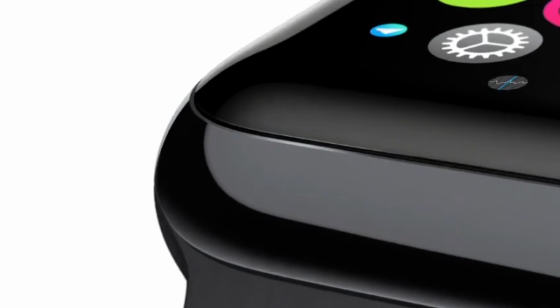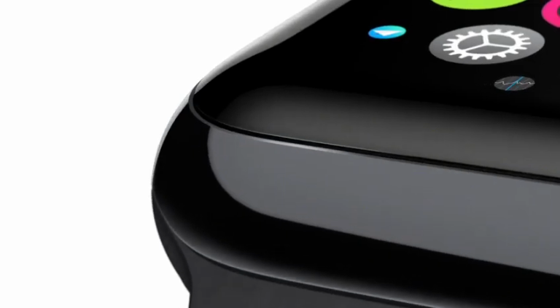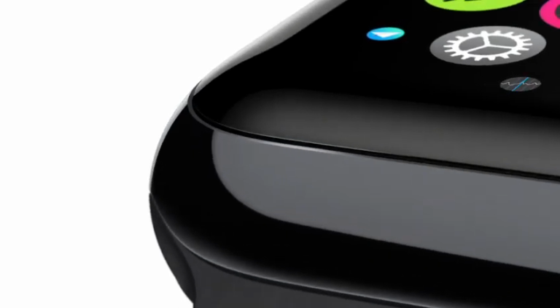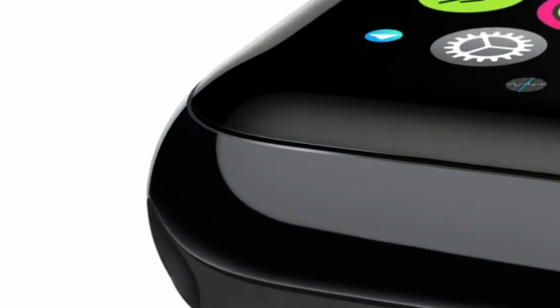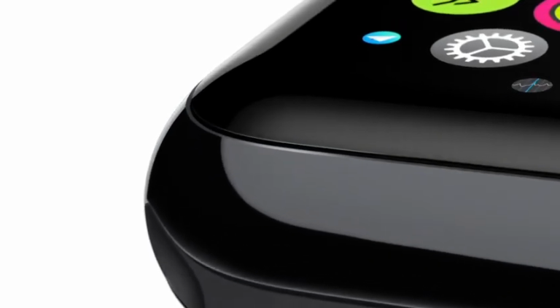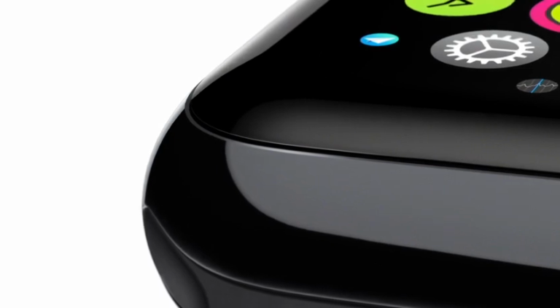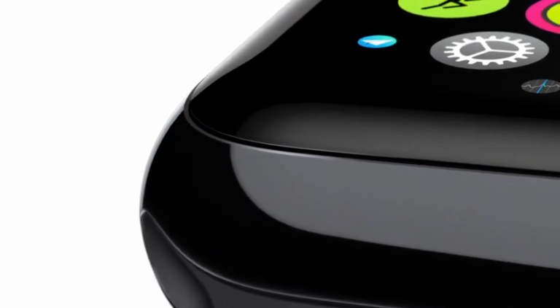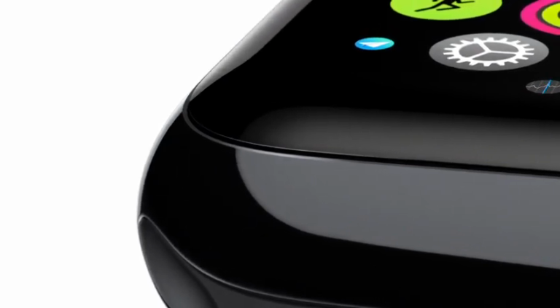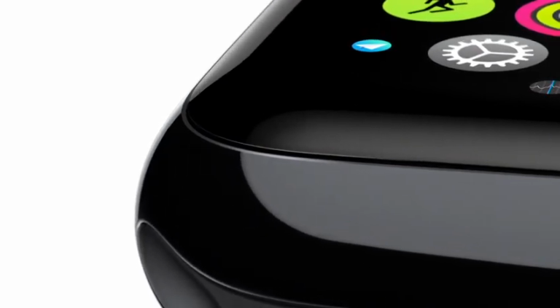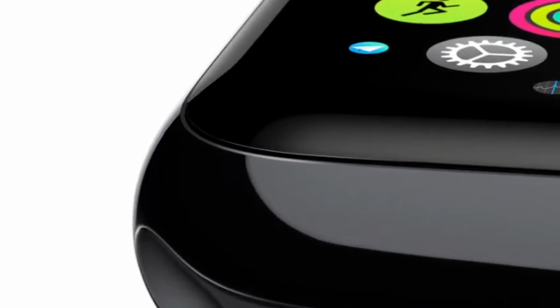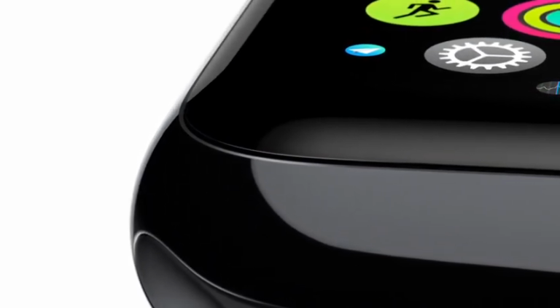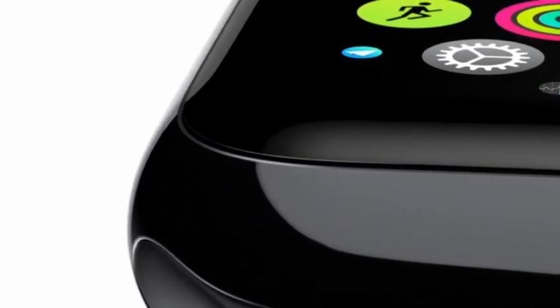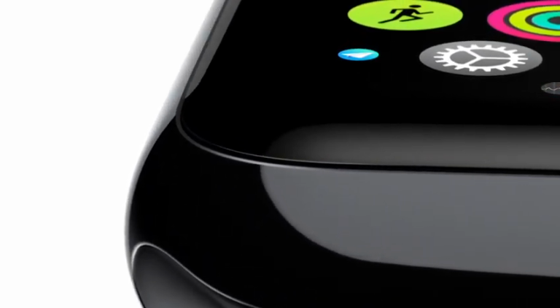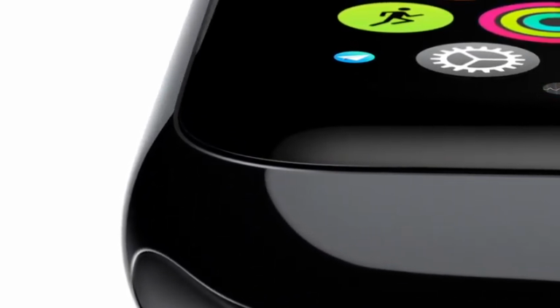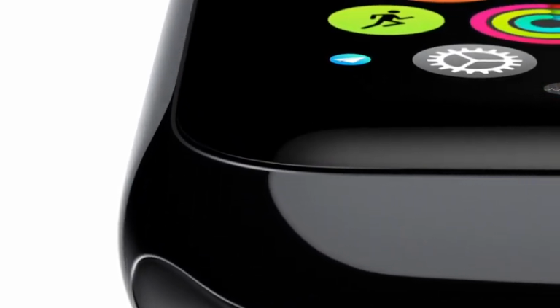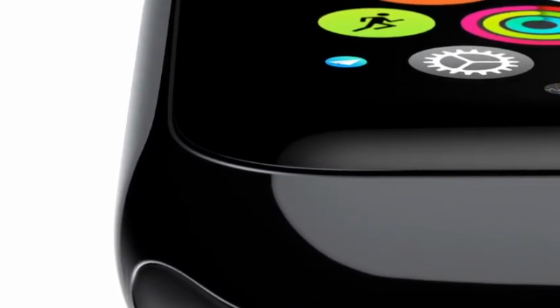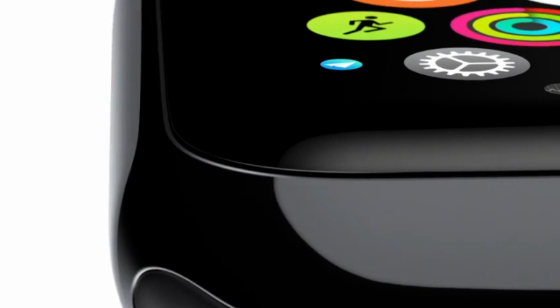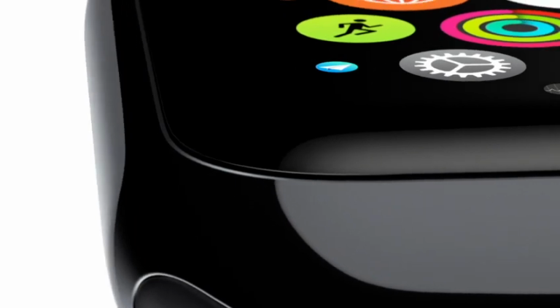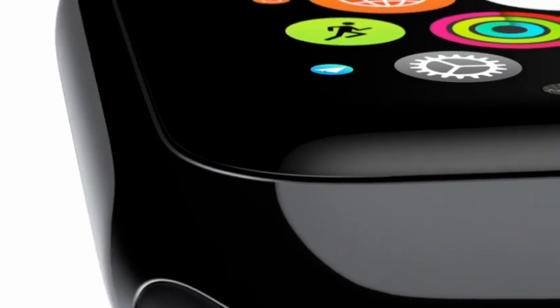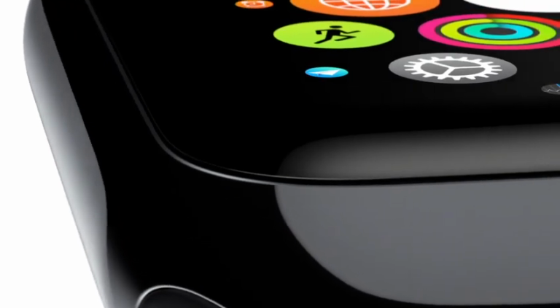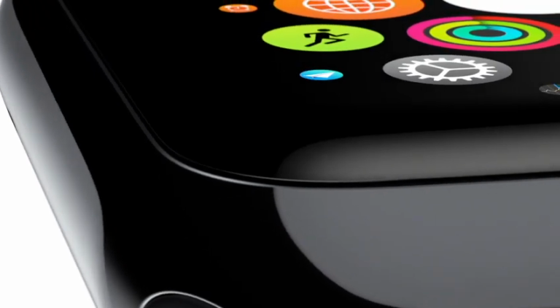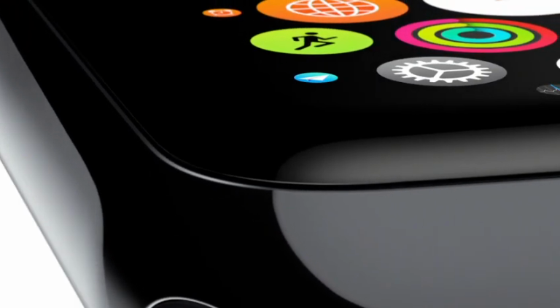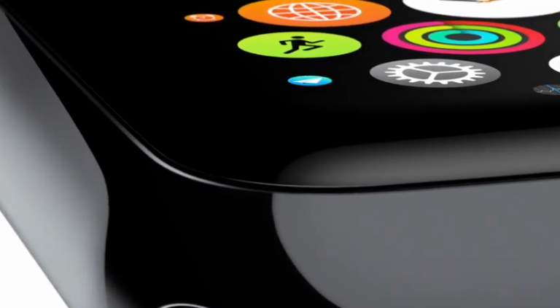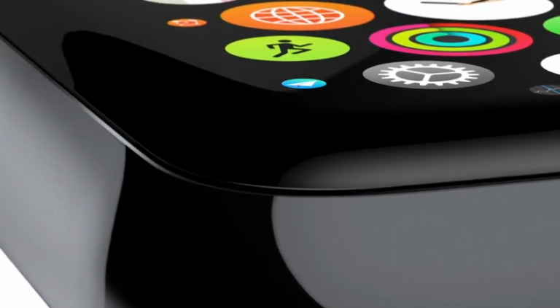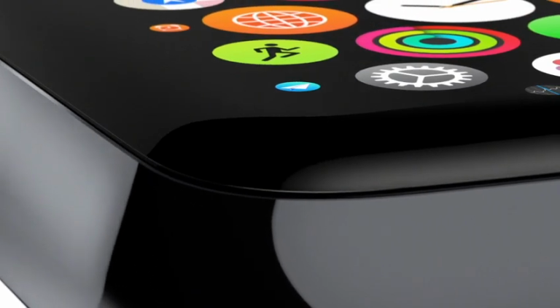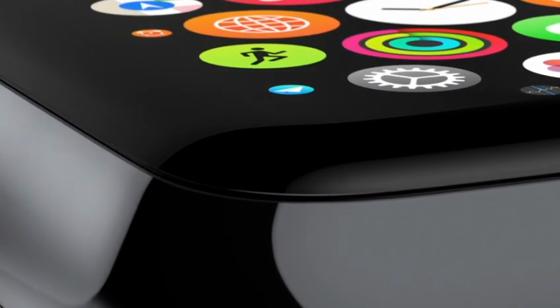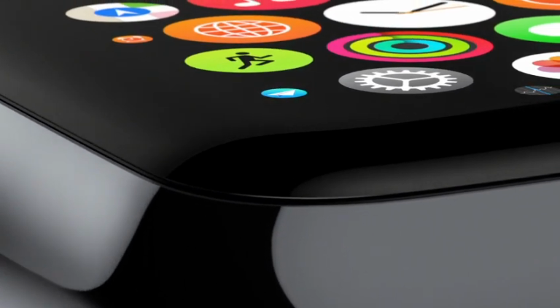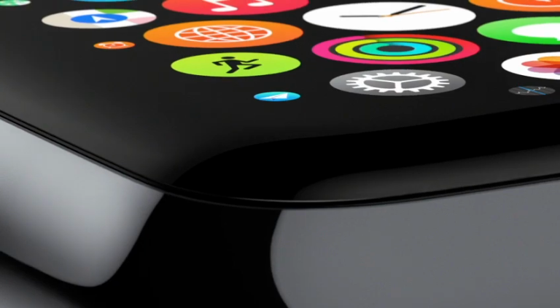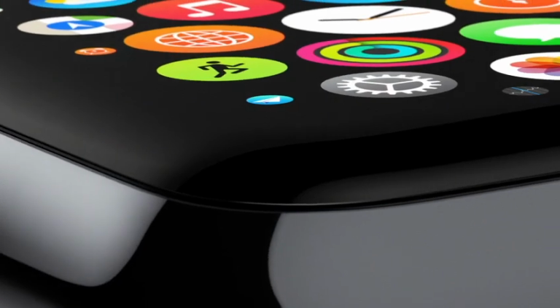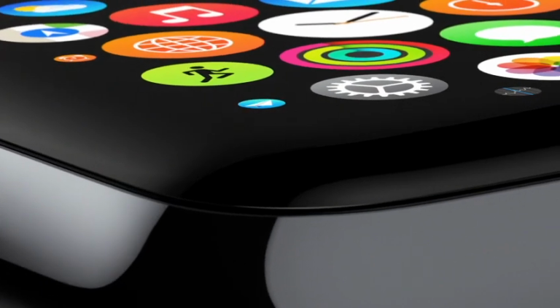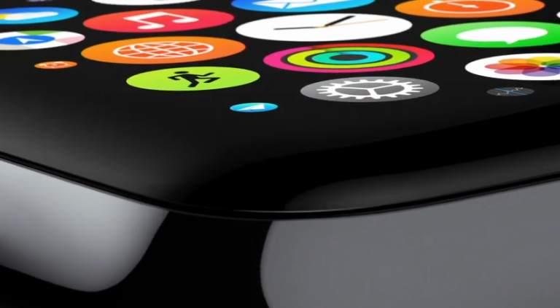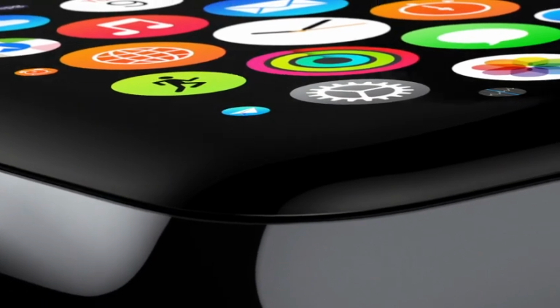These apps all take advantage of the flexible retina display. It's been laminated to a machined and polished single crystal of sapphire — the second hardest transparent material after diamond.